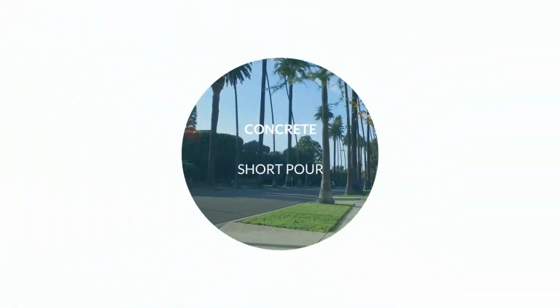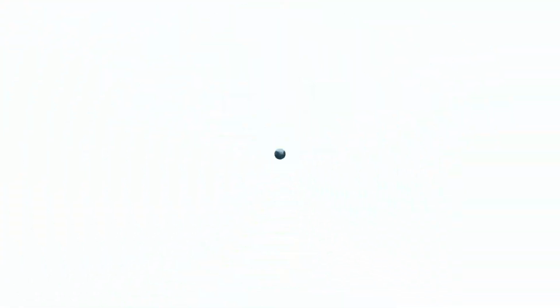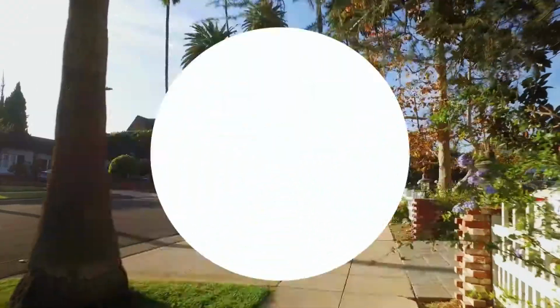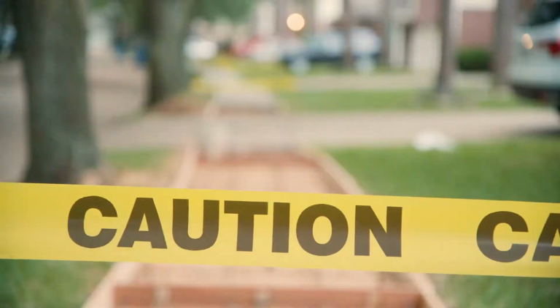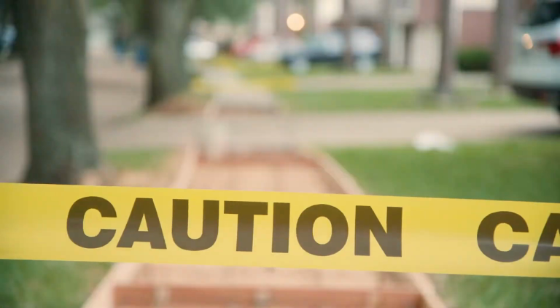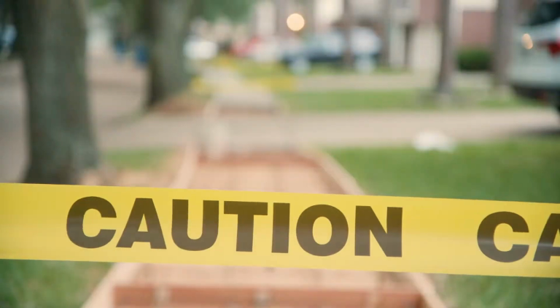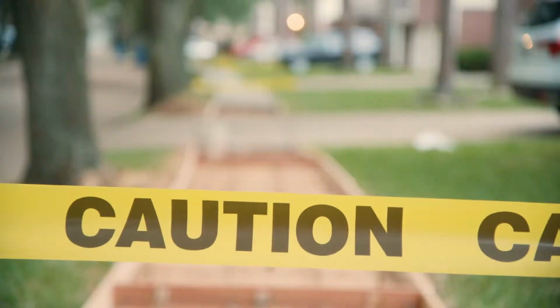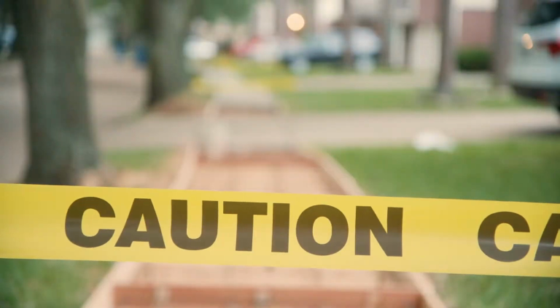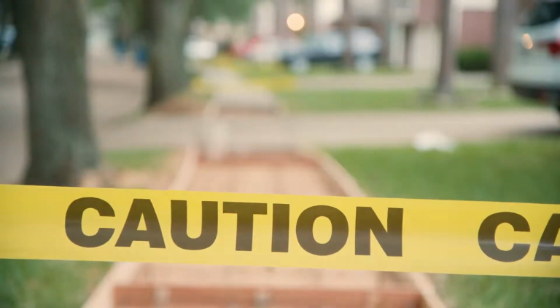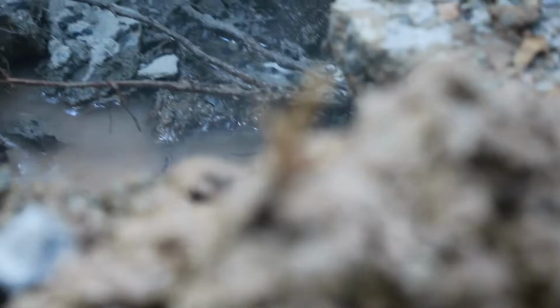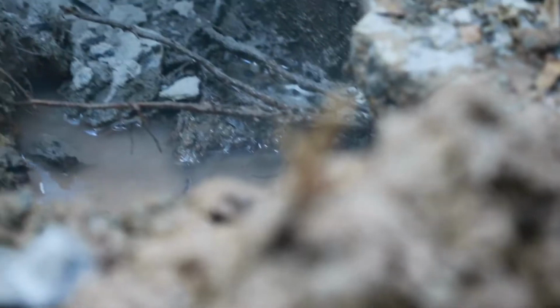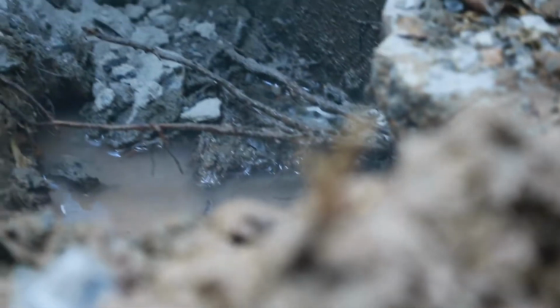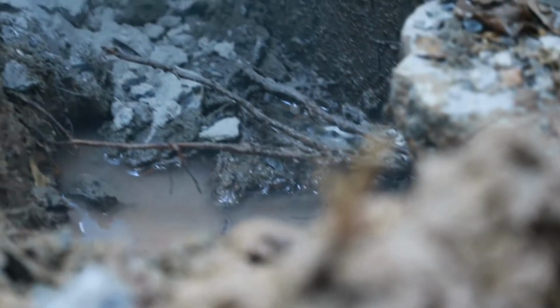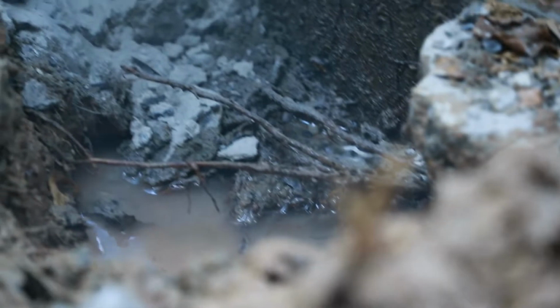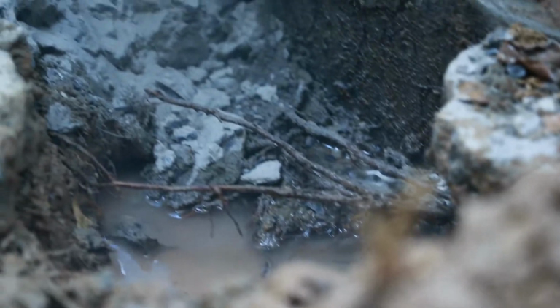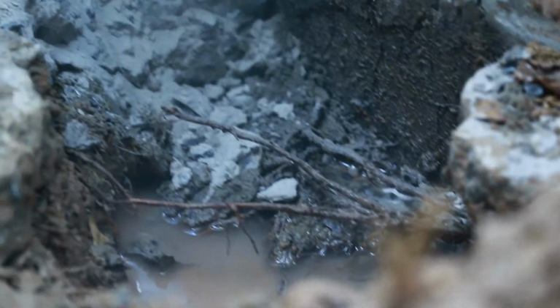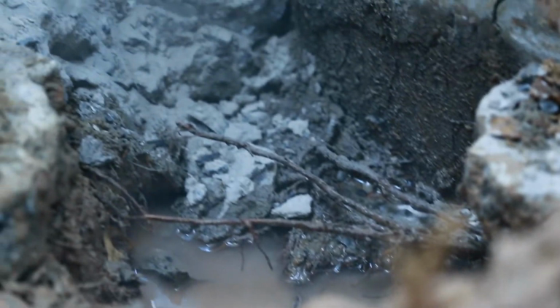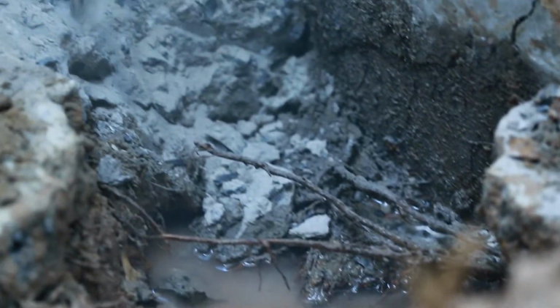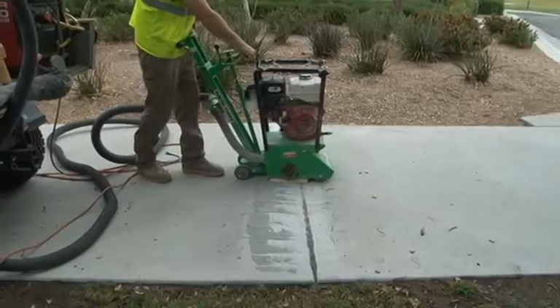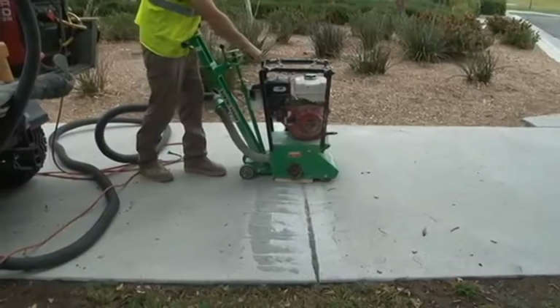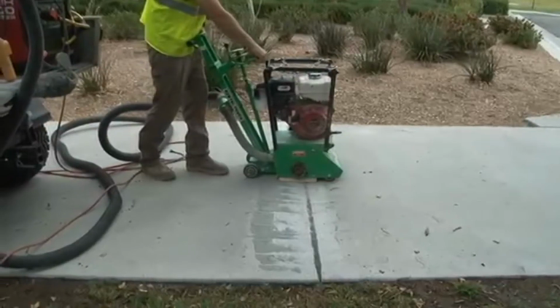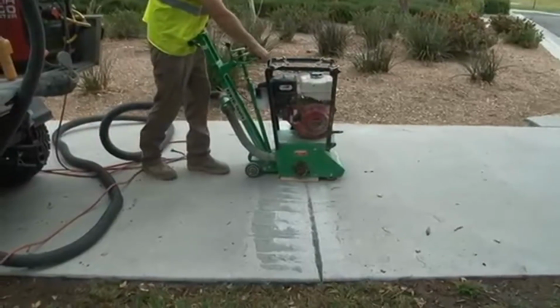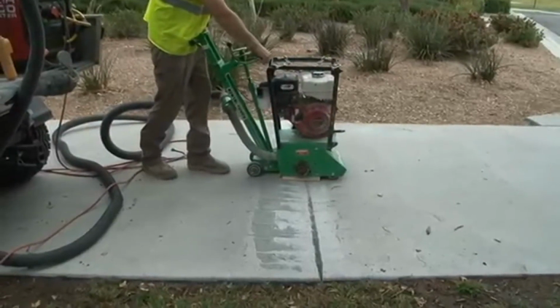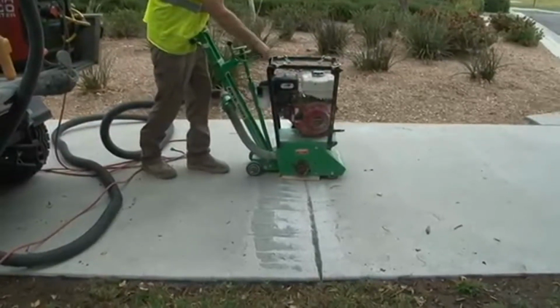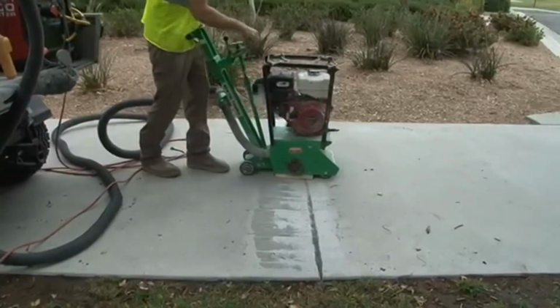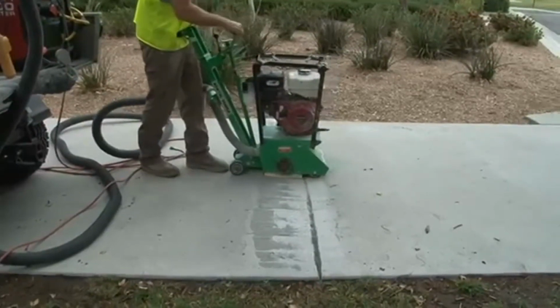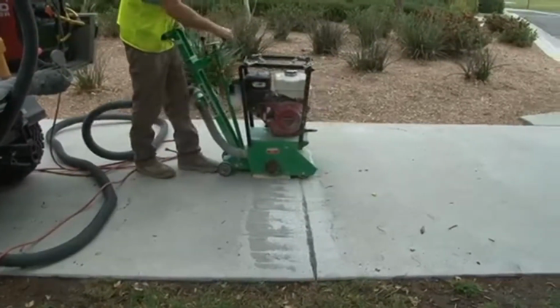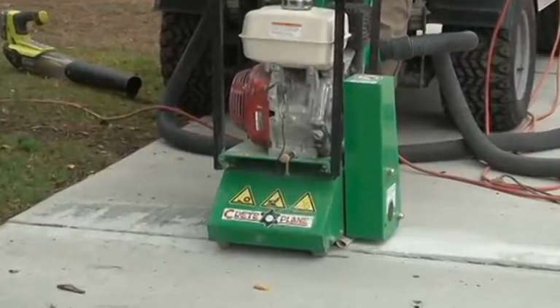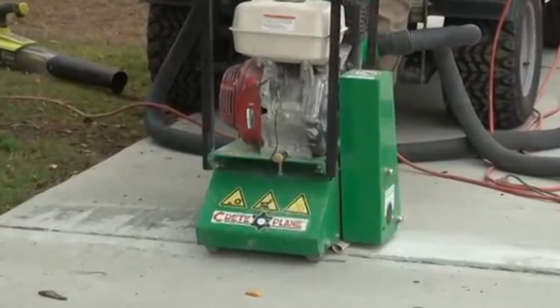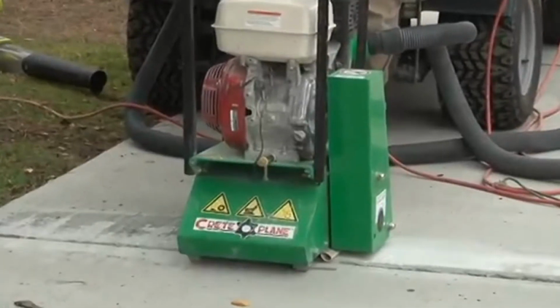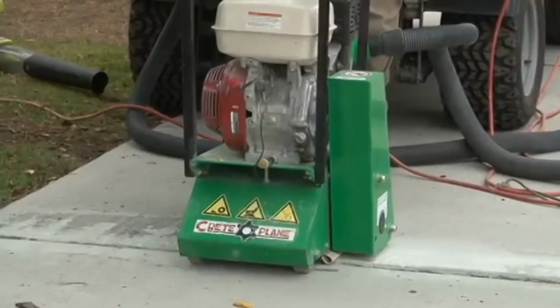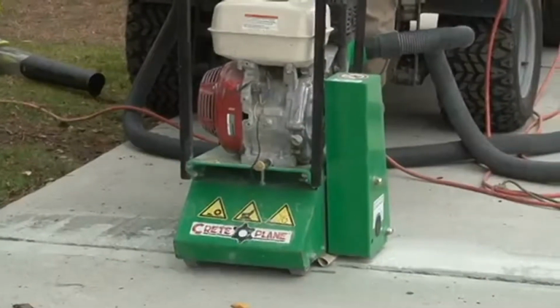A common scenario is tree roots have pushed up your sidewalk, creating a trip hazard. Sometimes trip hazards can be removed with a concrete scarifier.